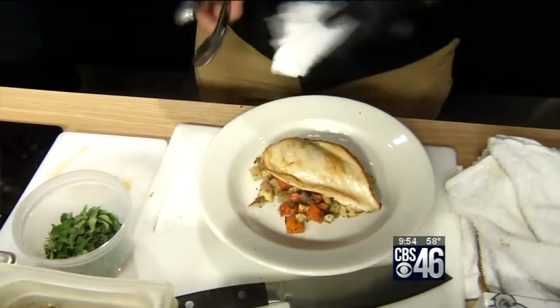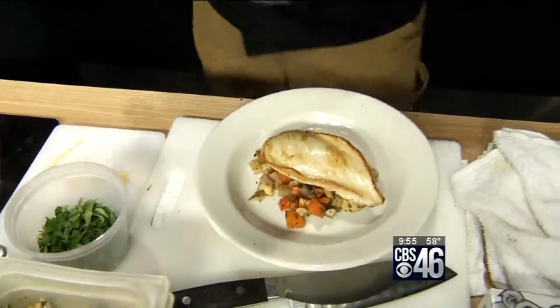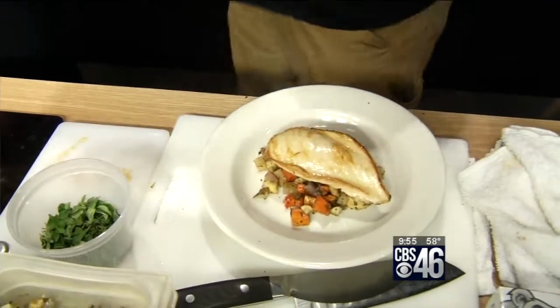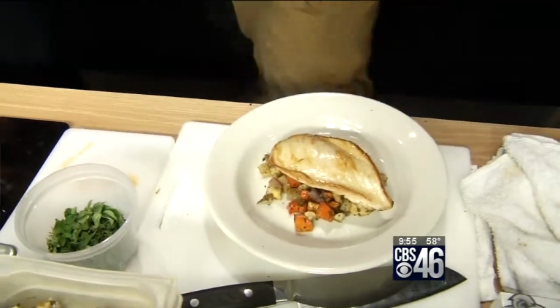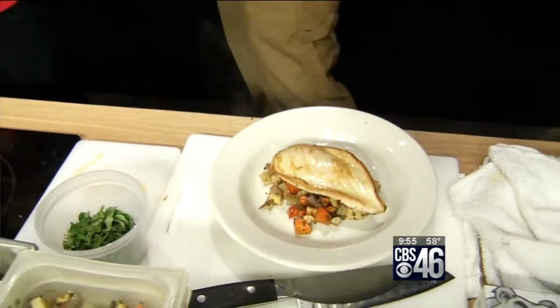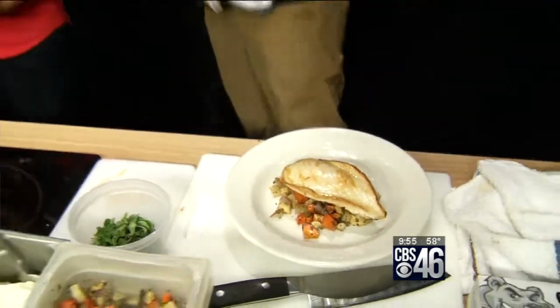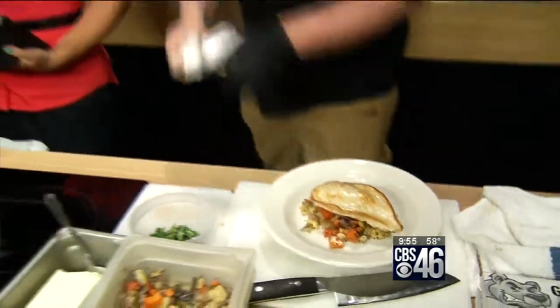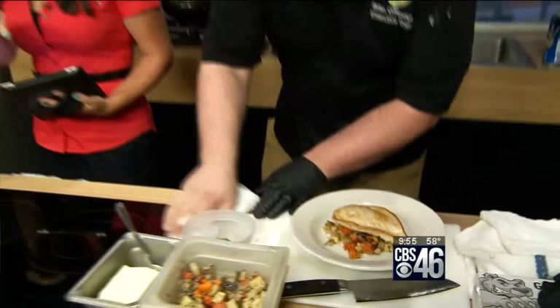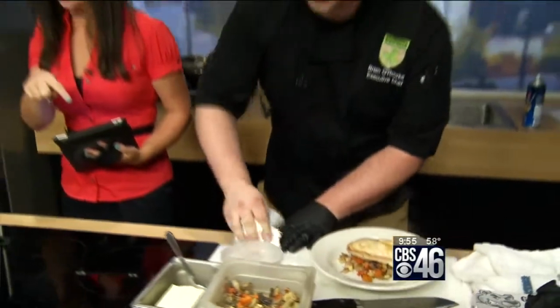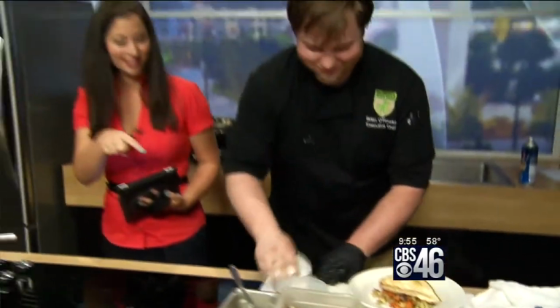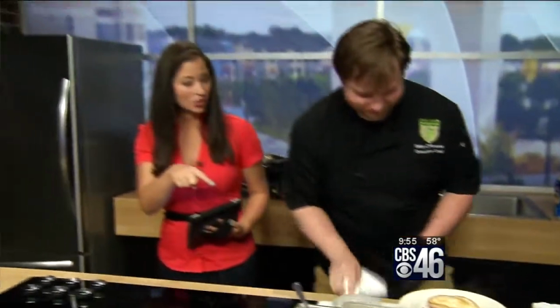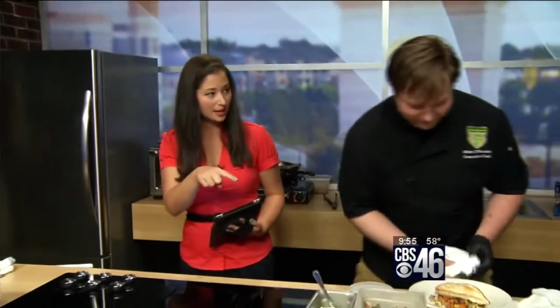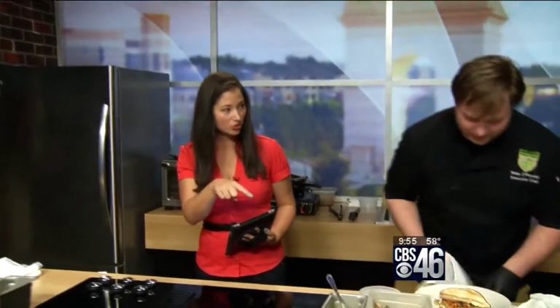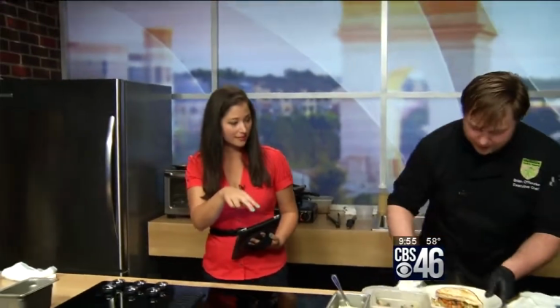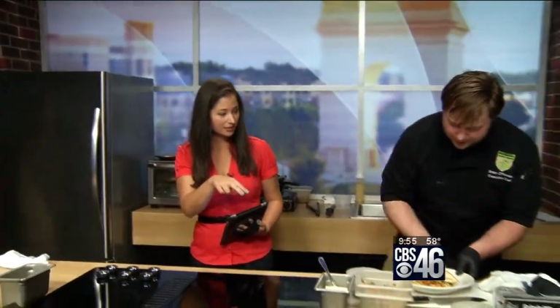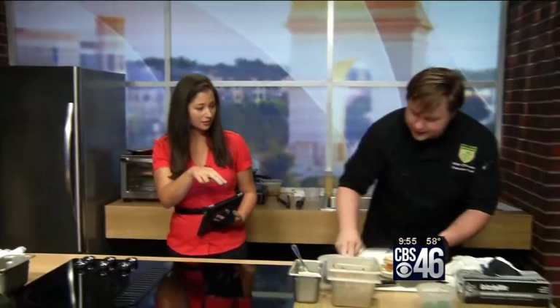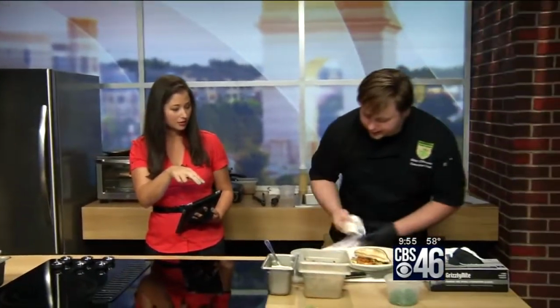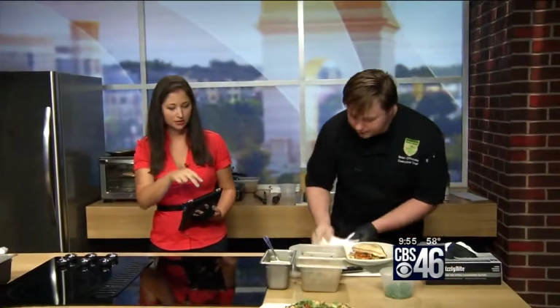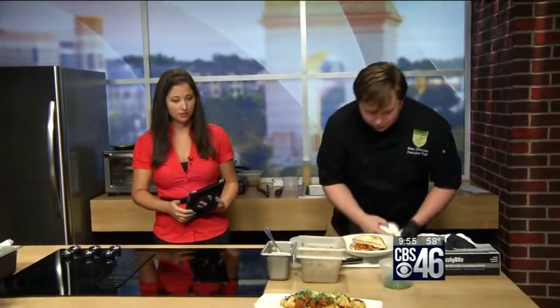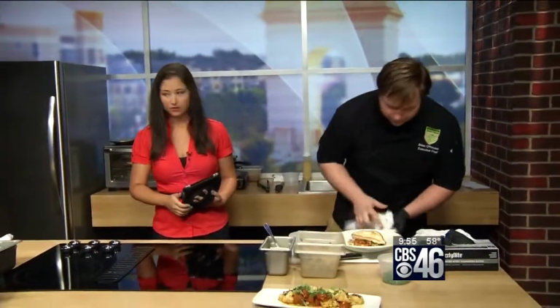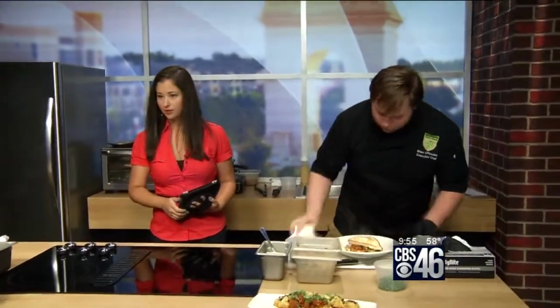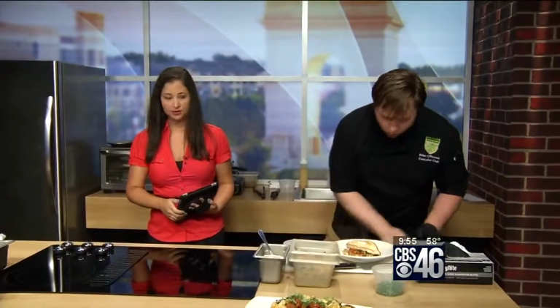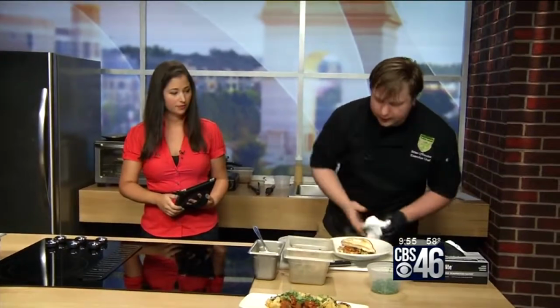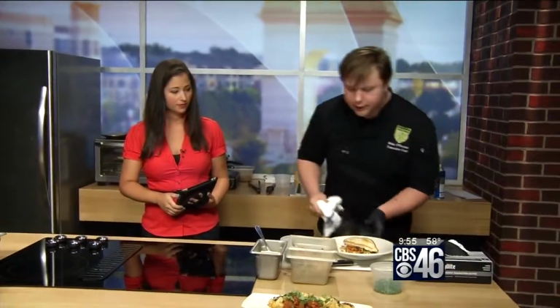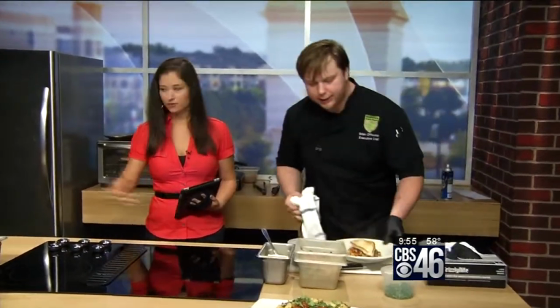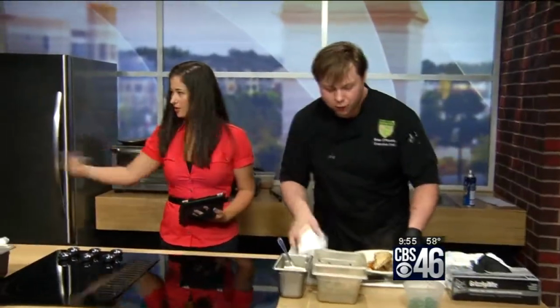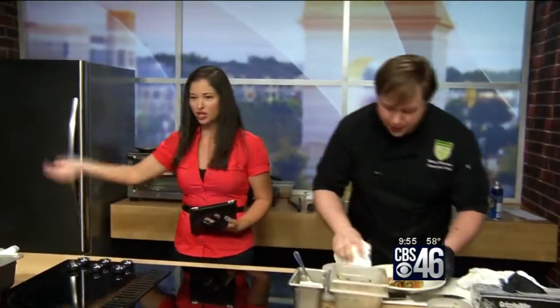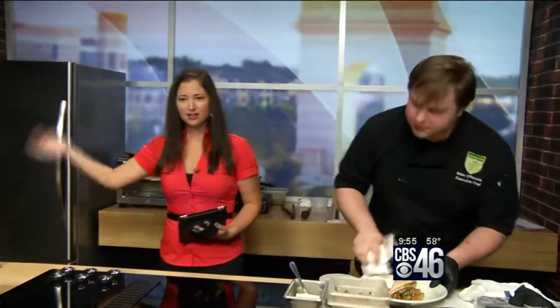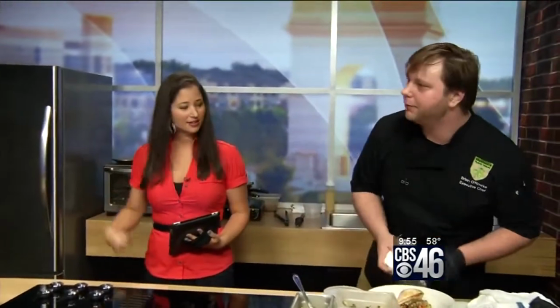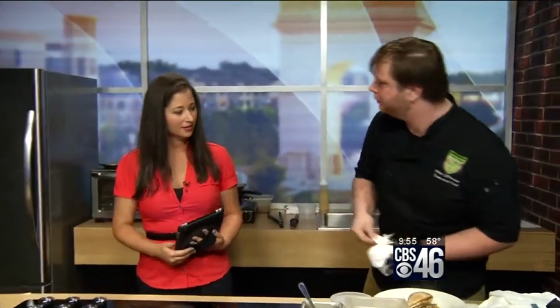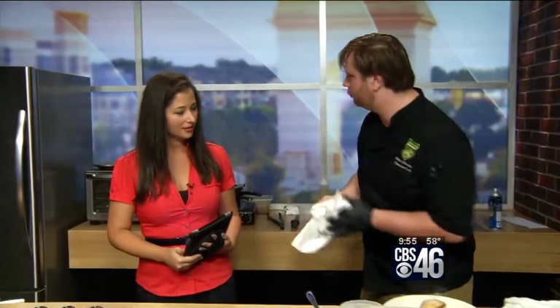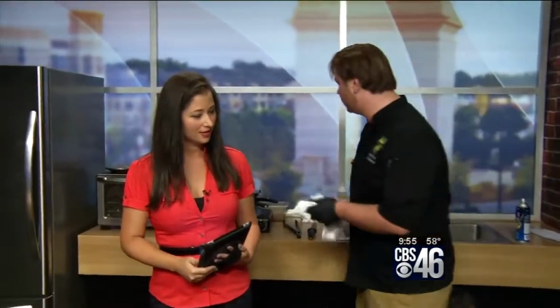I want you to cut into that chicken because you said there's stuff inside. What's inside — mushrooms, lemon? Yes, it's chopped mushrooms, a little bit of lemon juice, some white wine, a tad of crushed red peppers, some thyme, a little bit of fresh oregano as well.